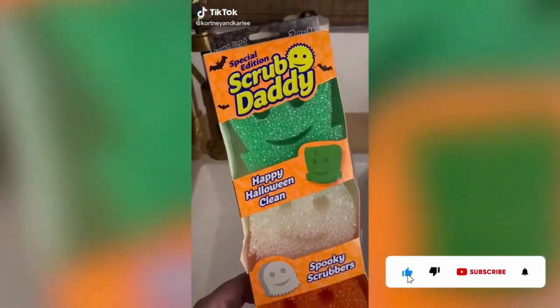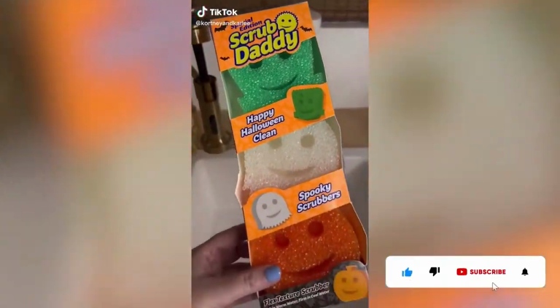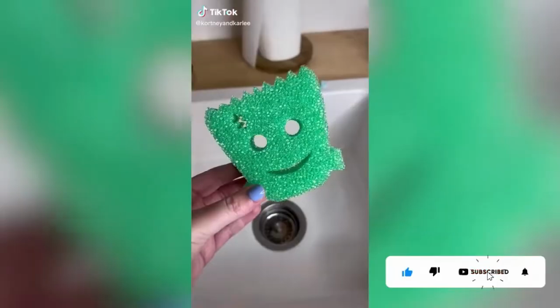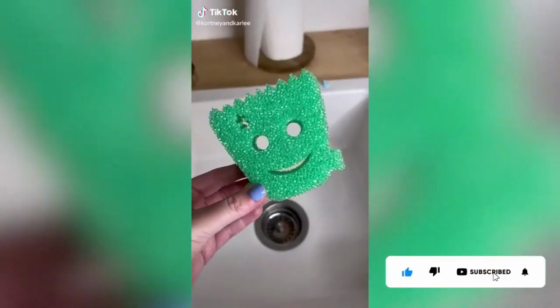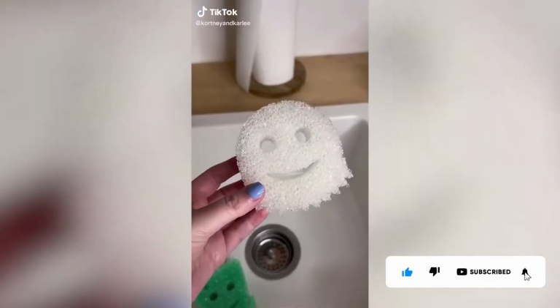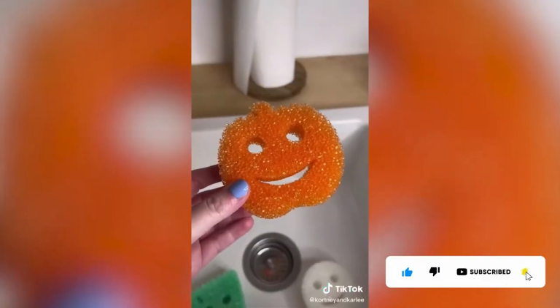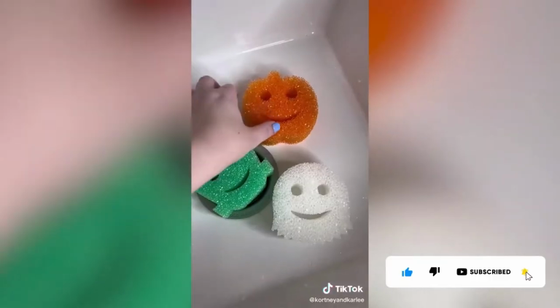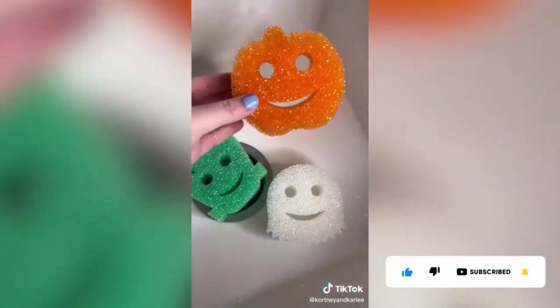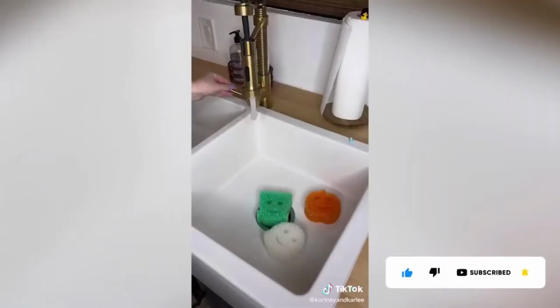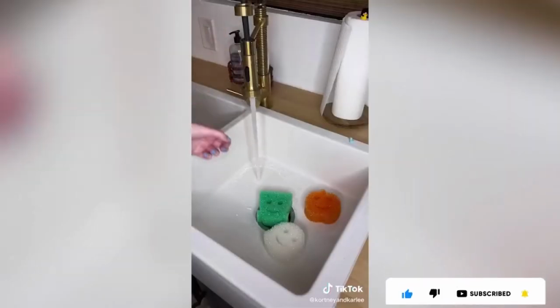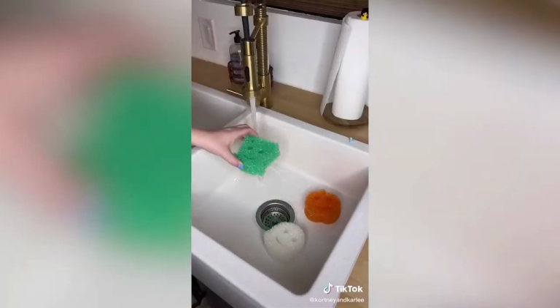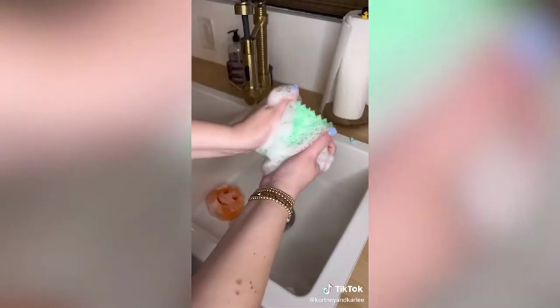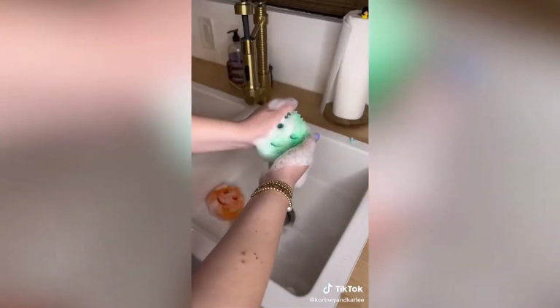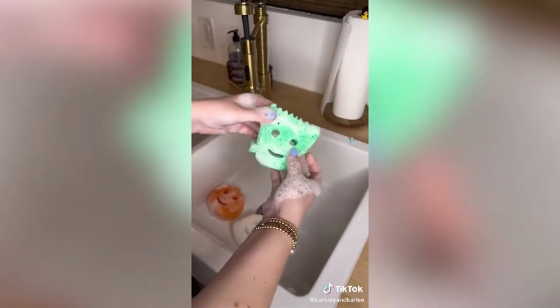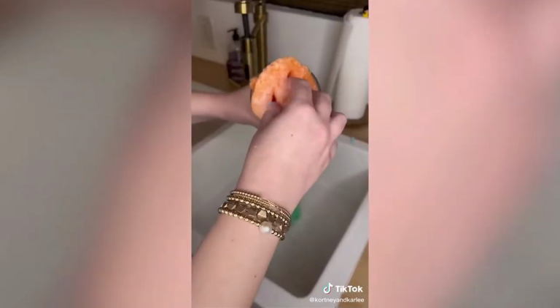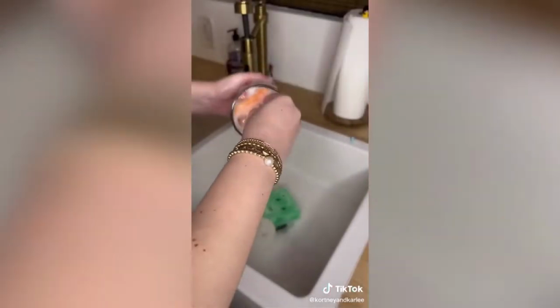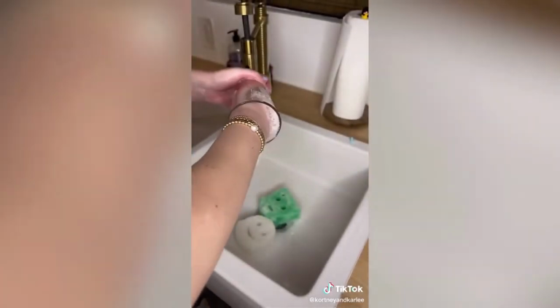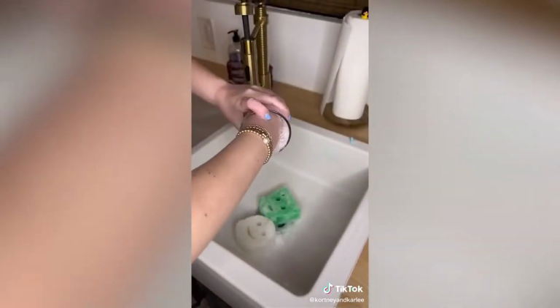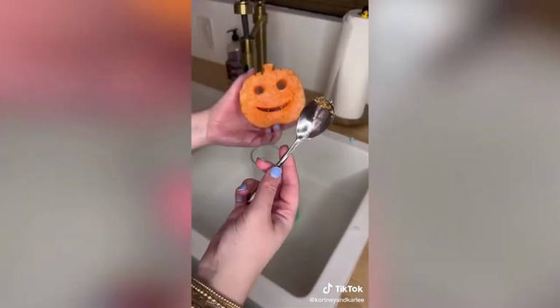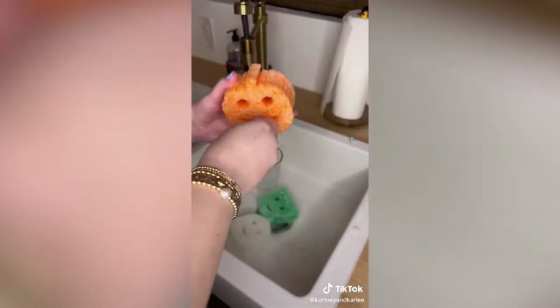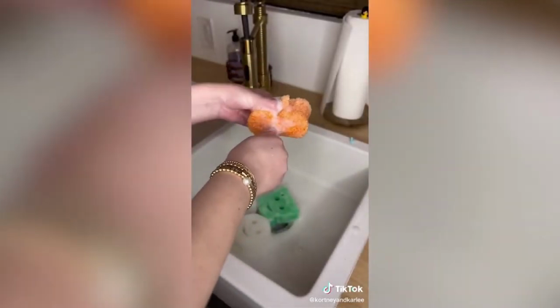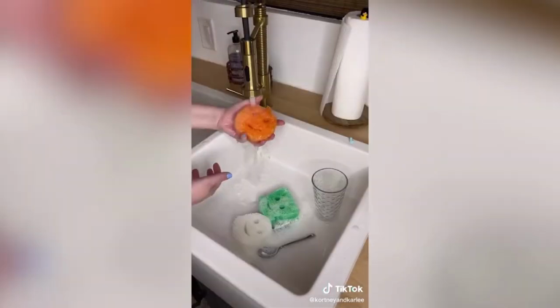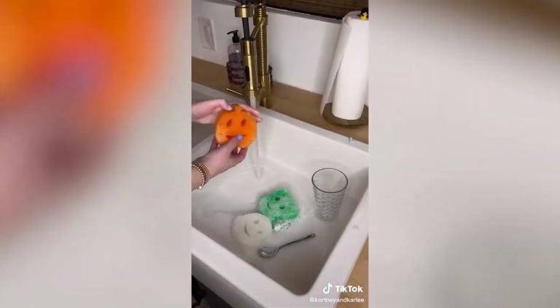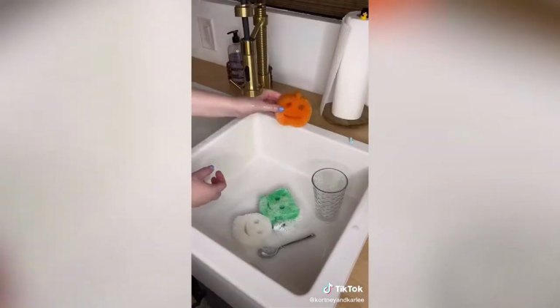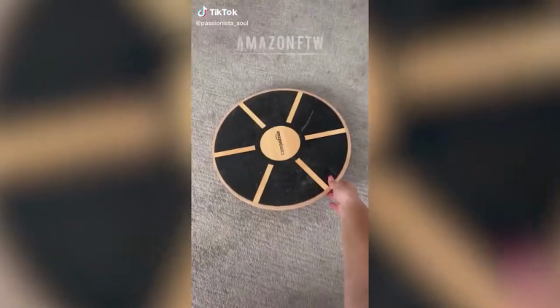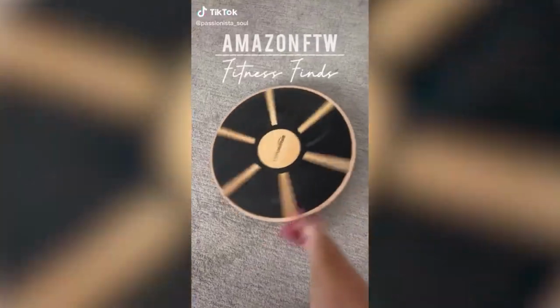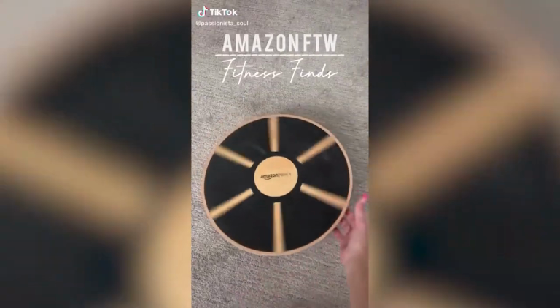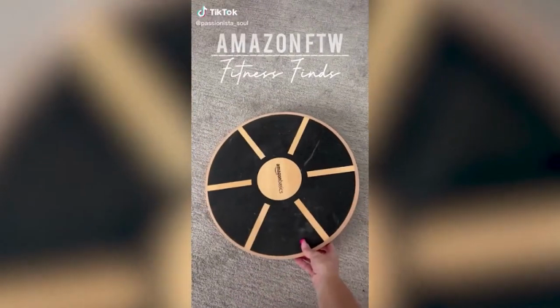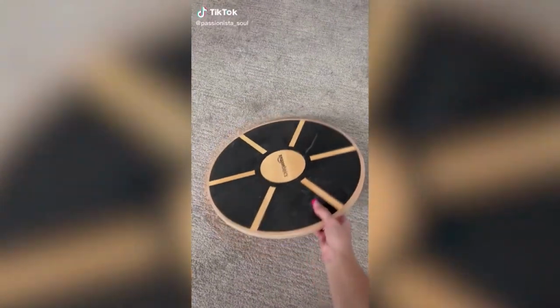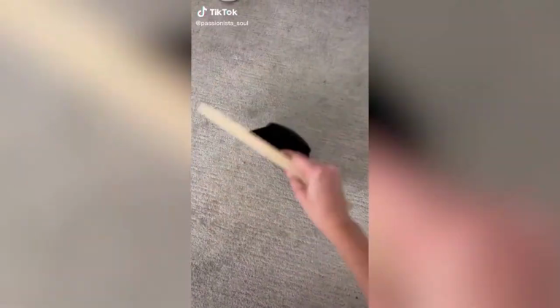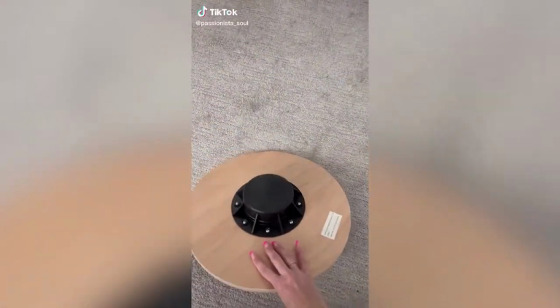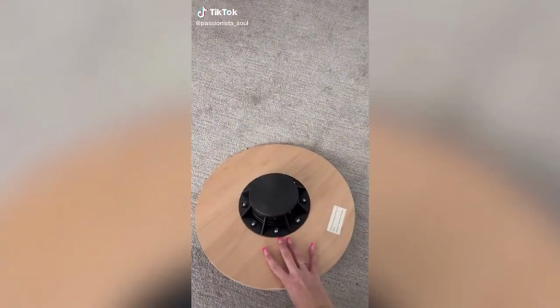Amazon Halloween favorite — how cute are these Halloween Scrub Daddy sponges? And they're super functional too: you can use the sponge to wash anything from dishes to cups, the bathroom, your car, and so much more. The smile on the sponge works great to clean both sides of your utensils.